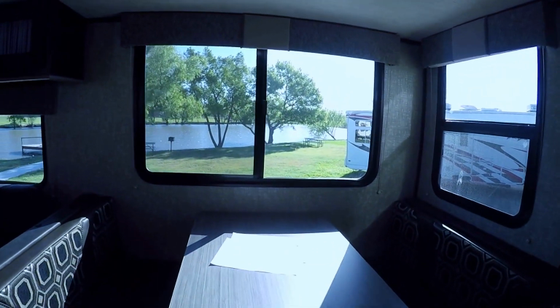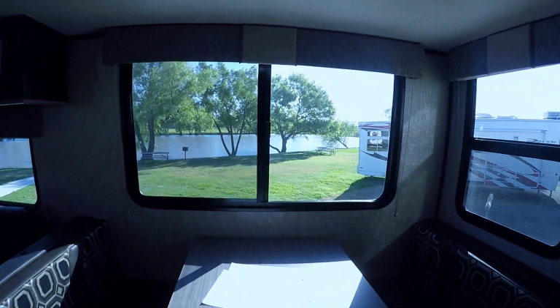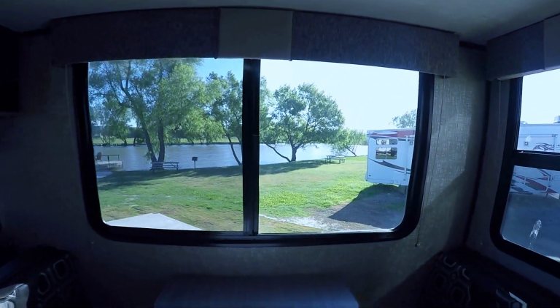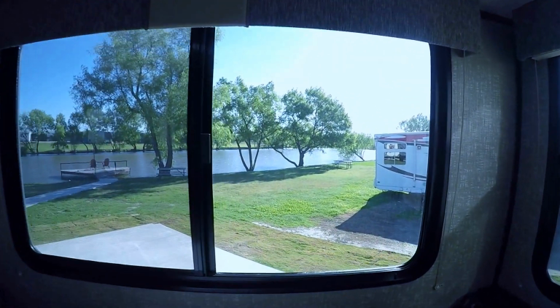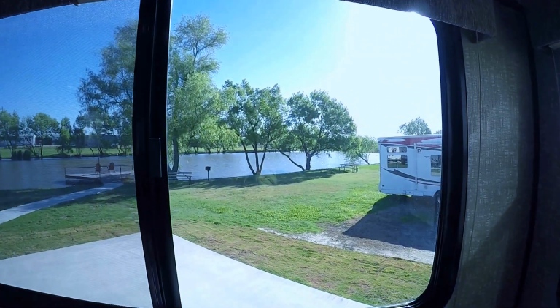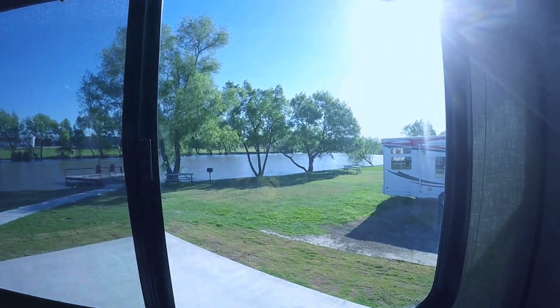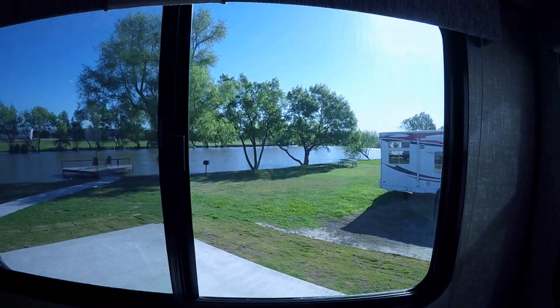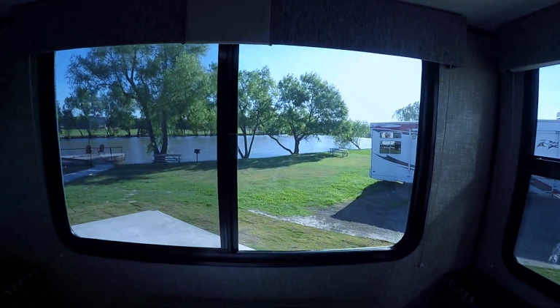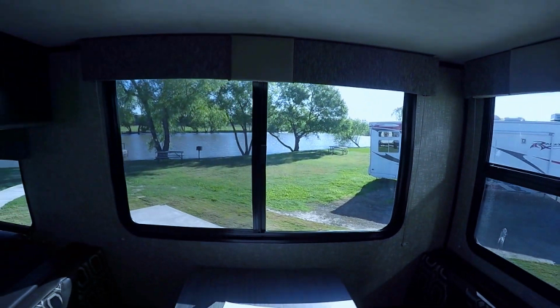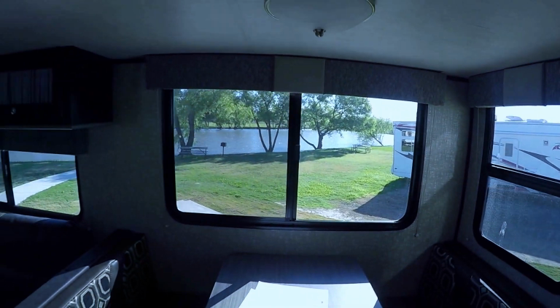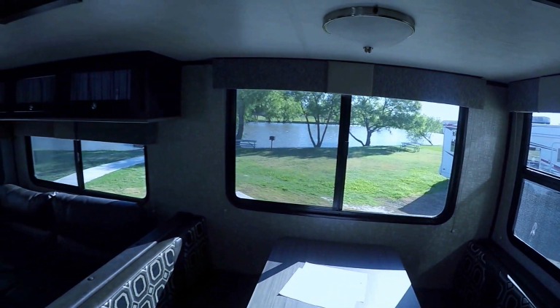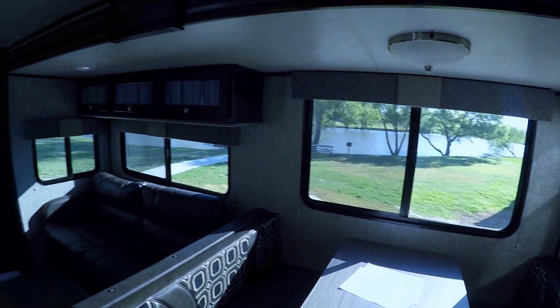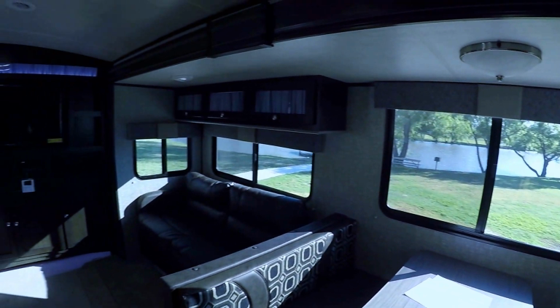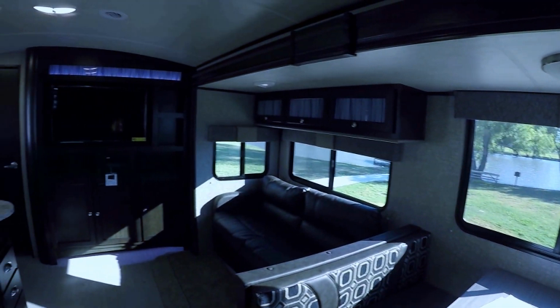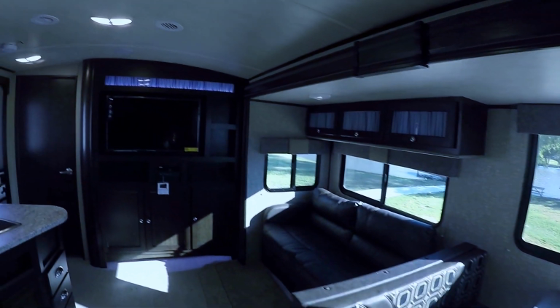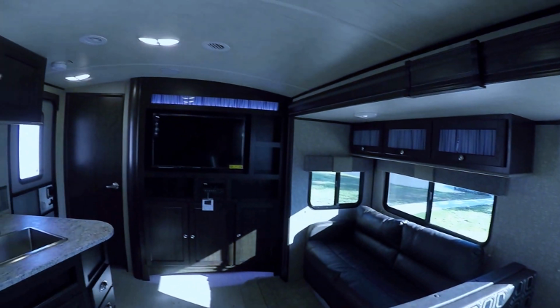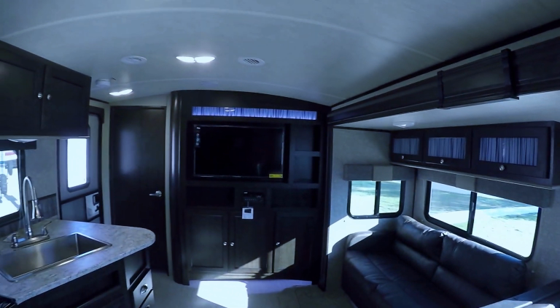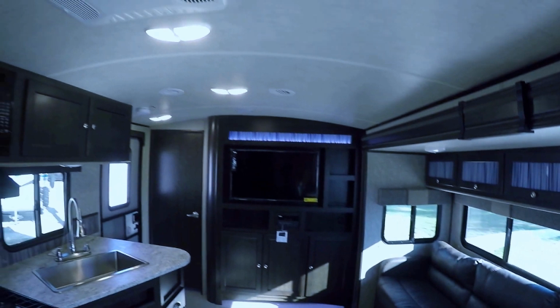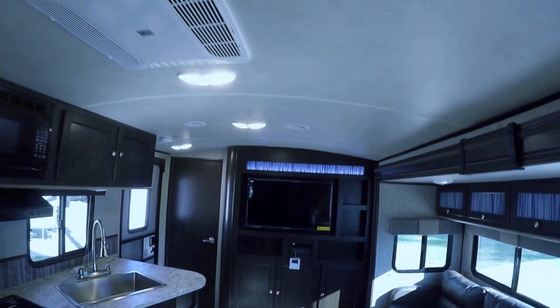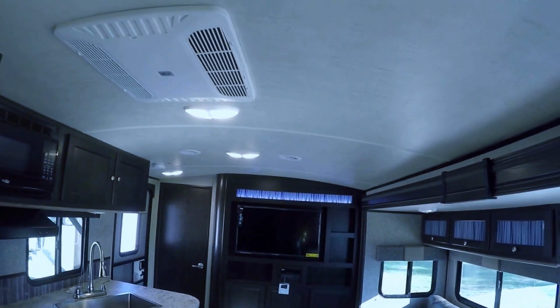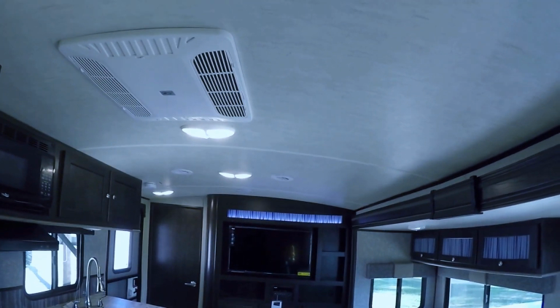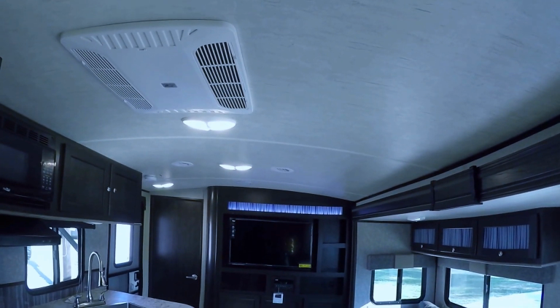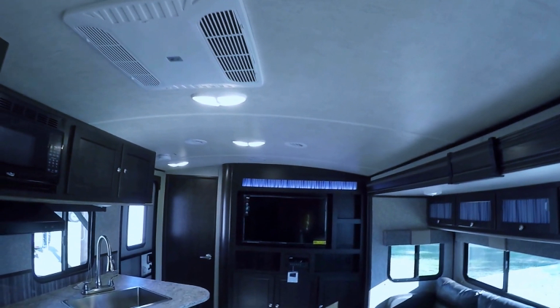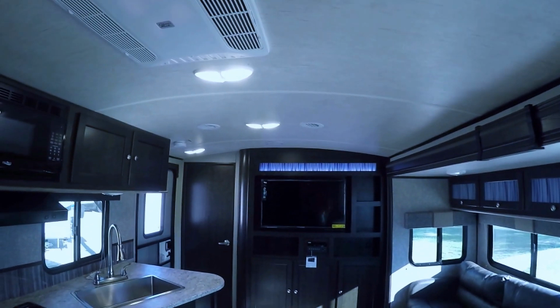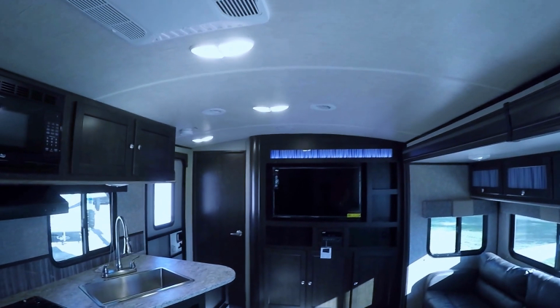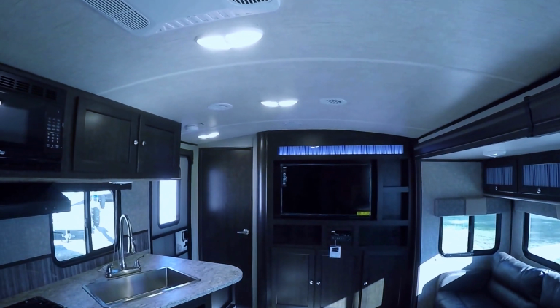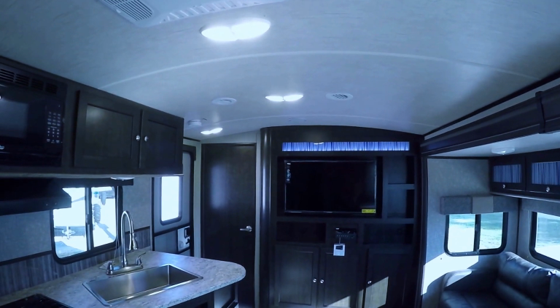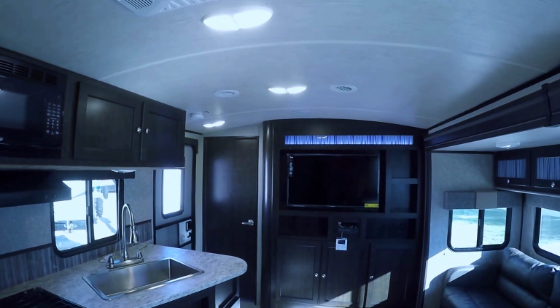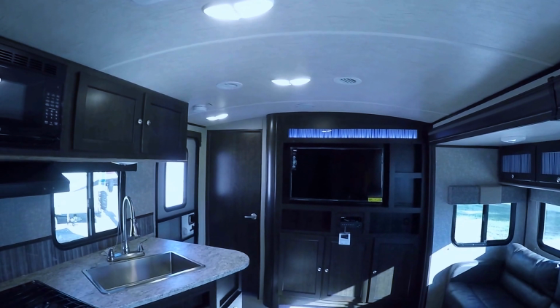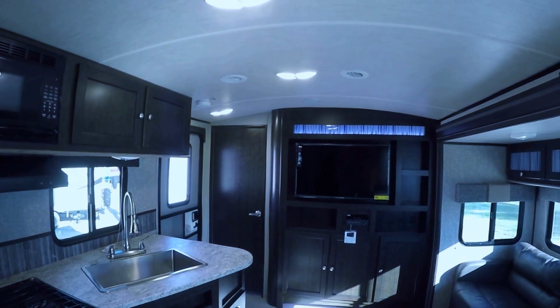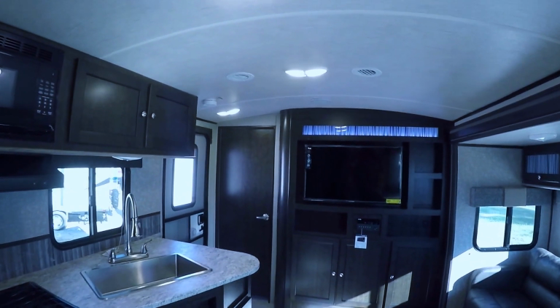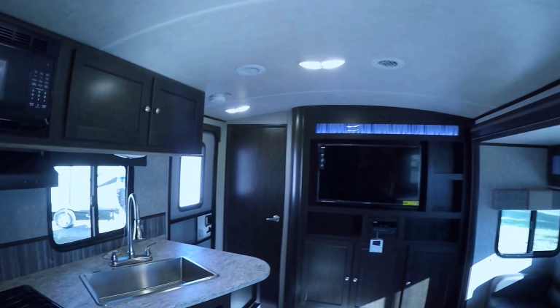Check out the lake — that's what you use your fishing gear for right there. Barrel ceilings just open it up more and make it feel more homey and spacious.